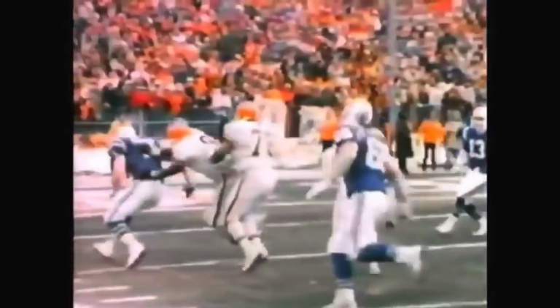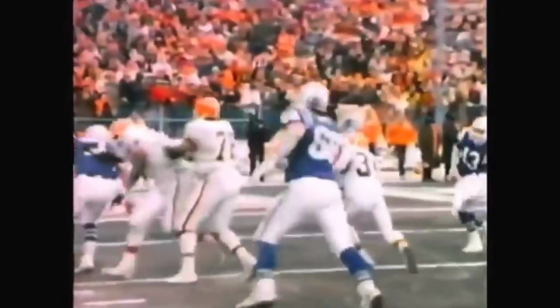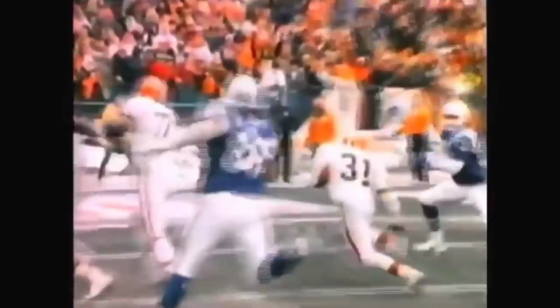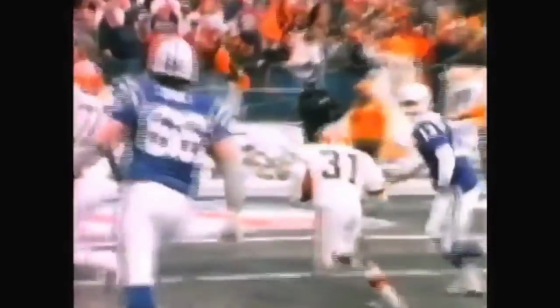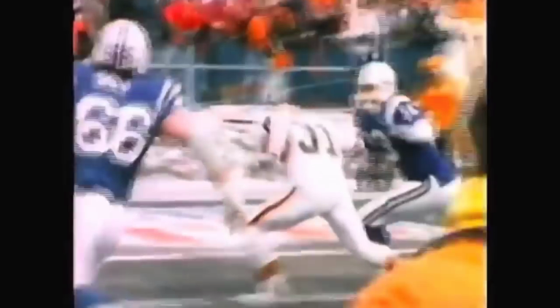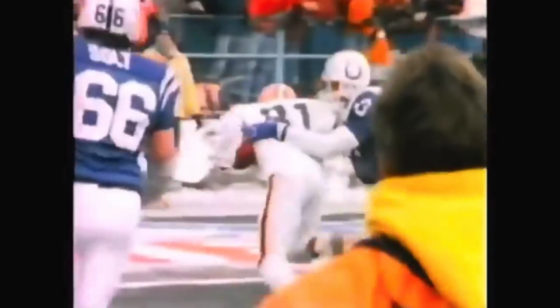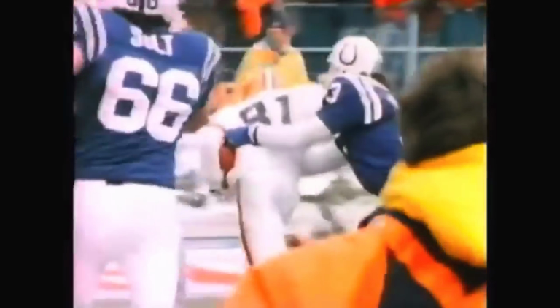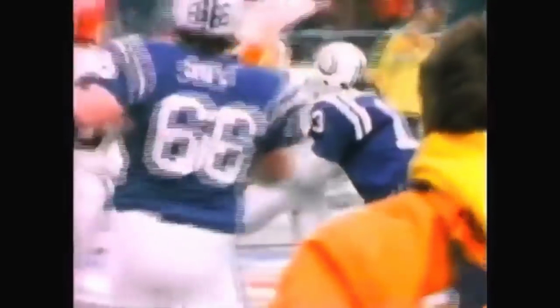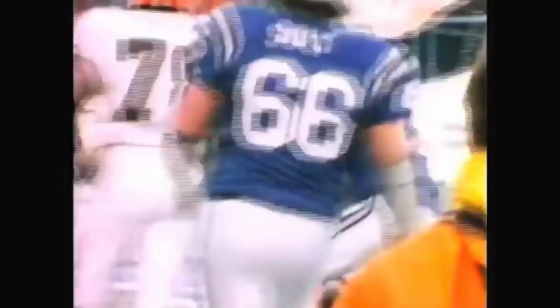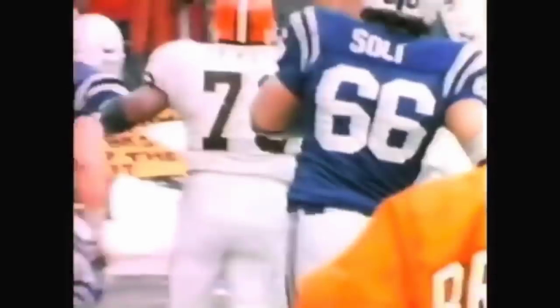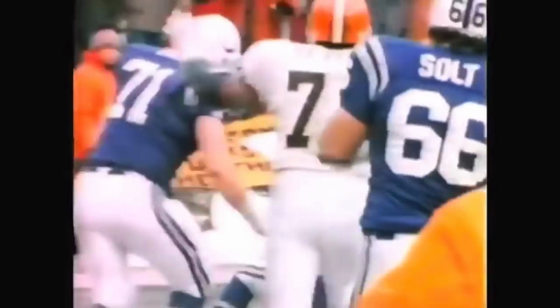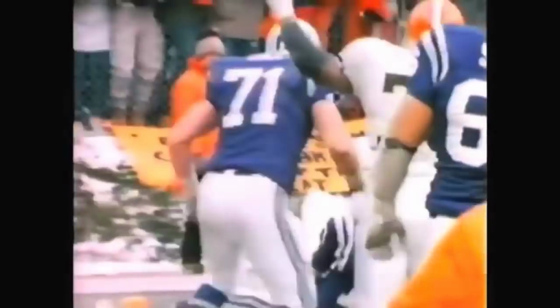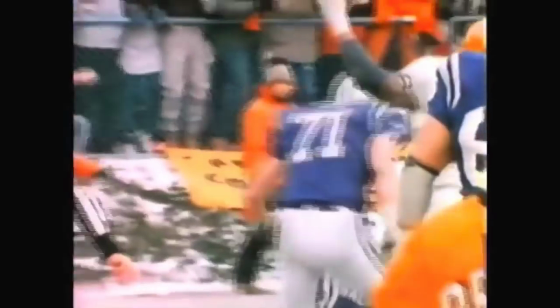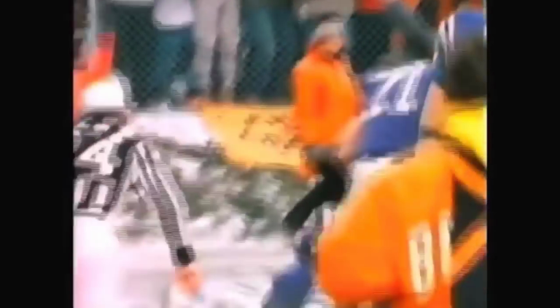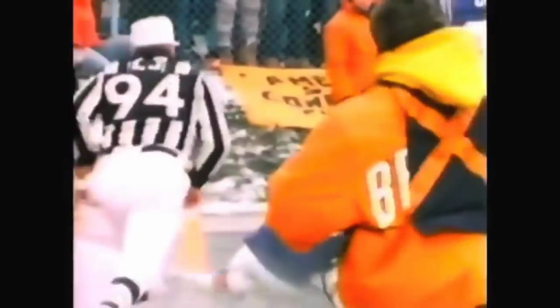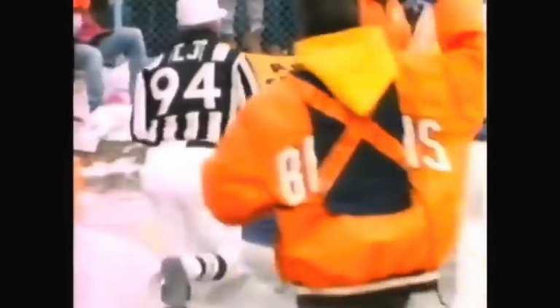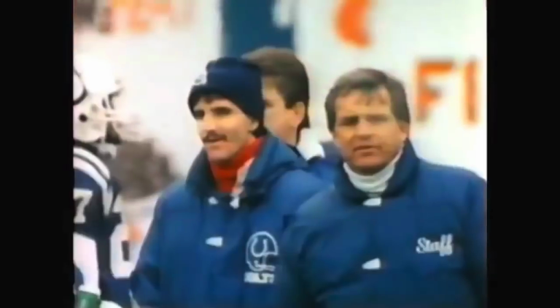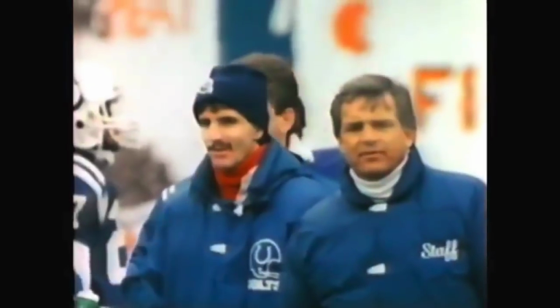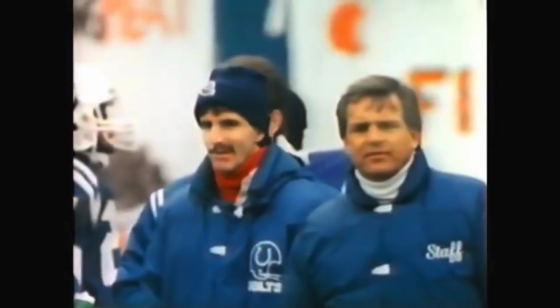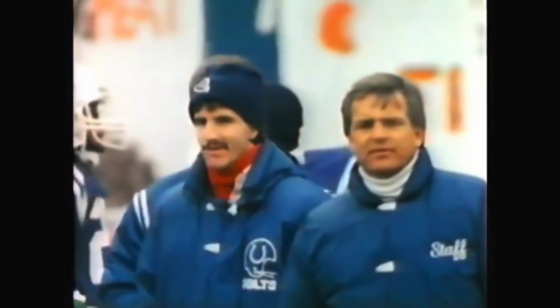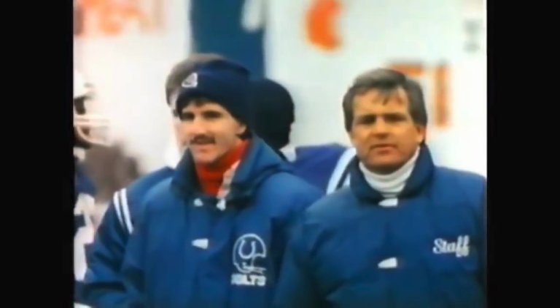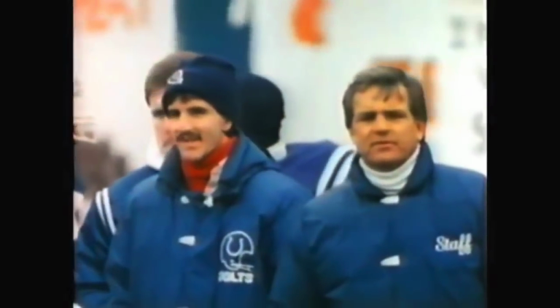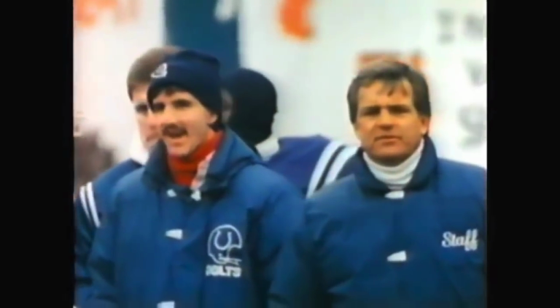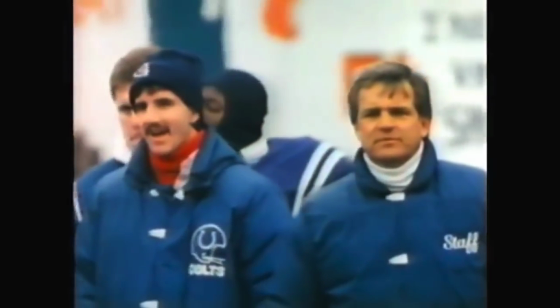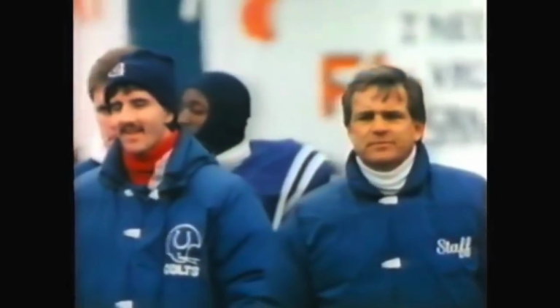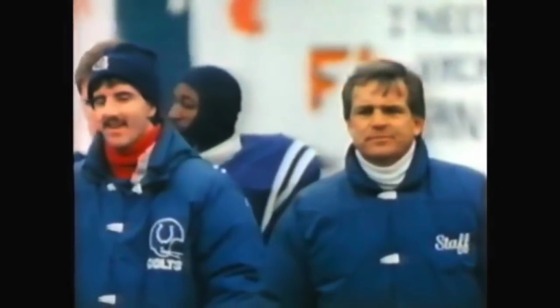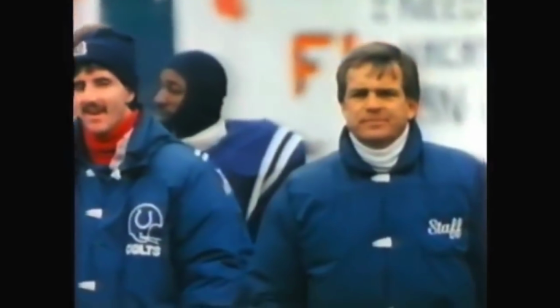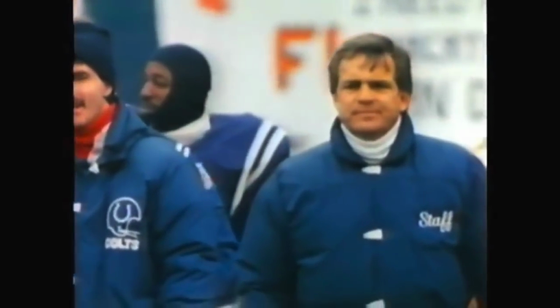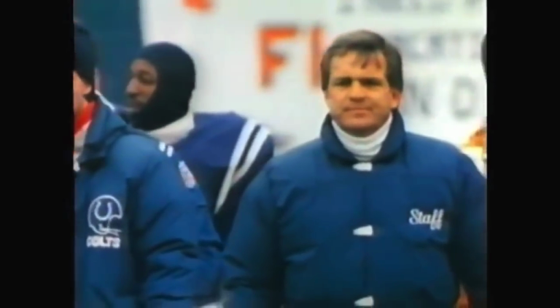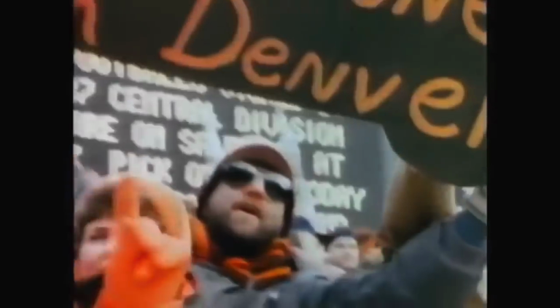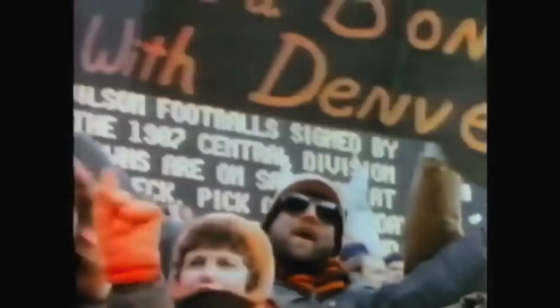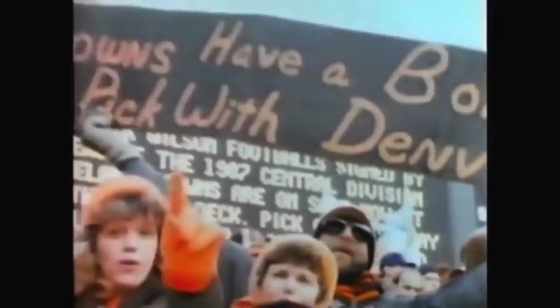Counting down — 15, 10, 5, 4, 3, 2, 1 — touchdown! The Browns will defeat the Indianapolis Colts today. We had the icing on the cake; they just lit the candles.